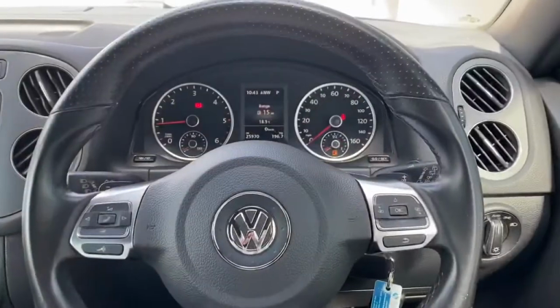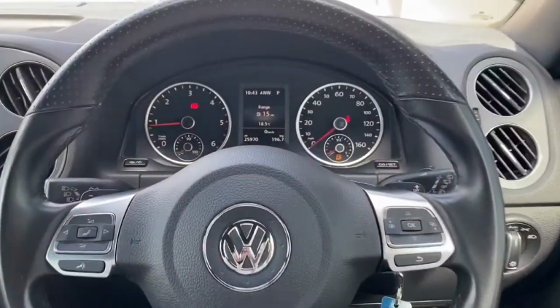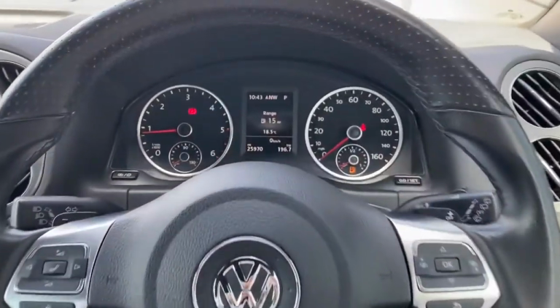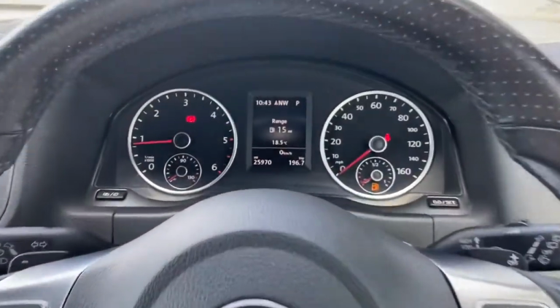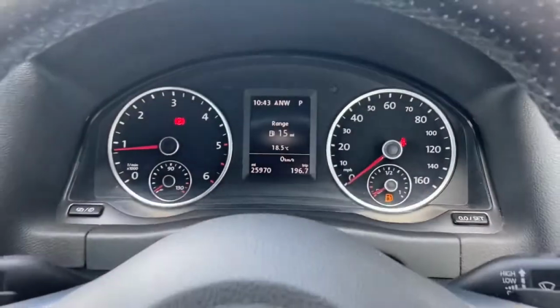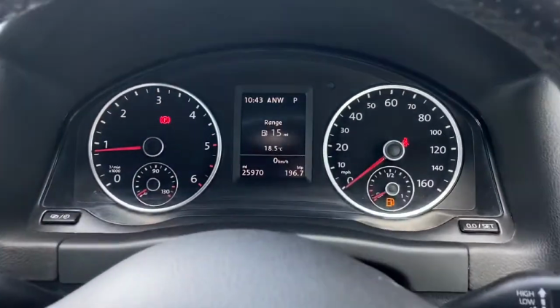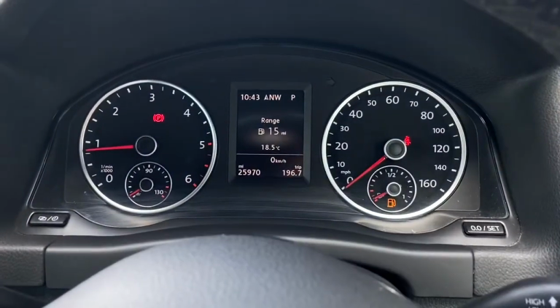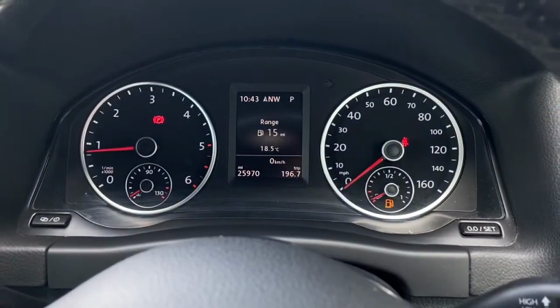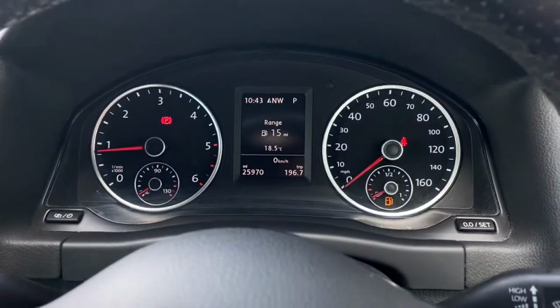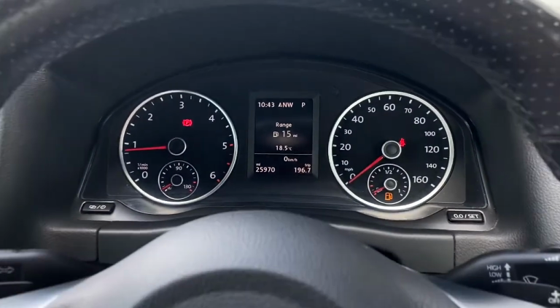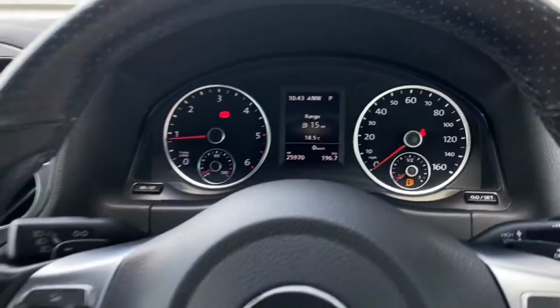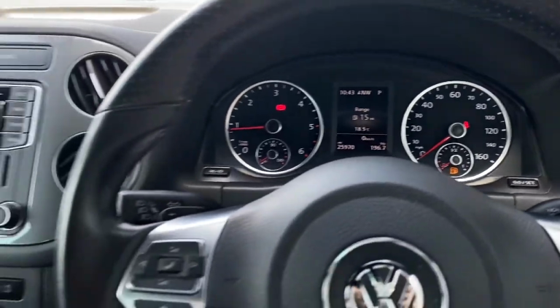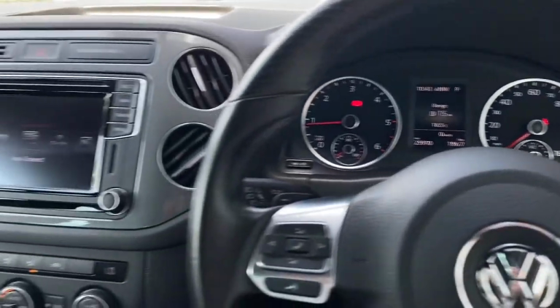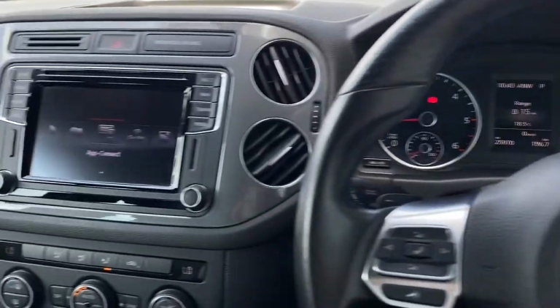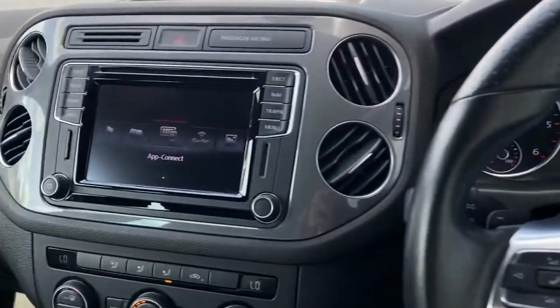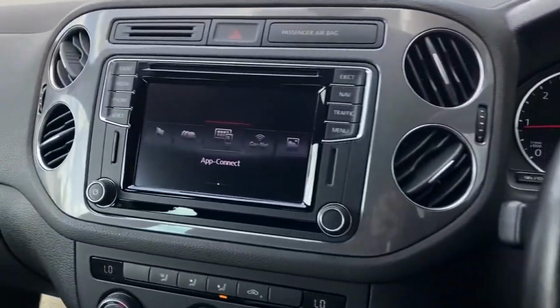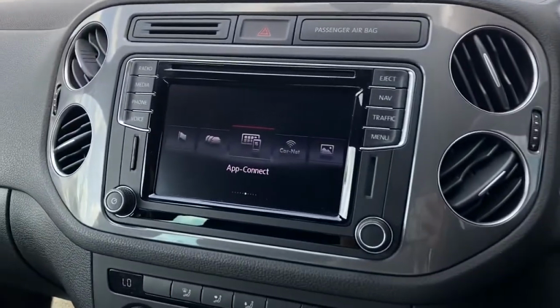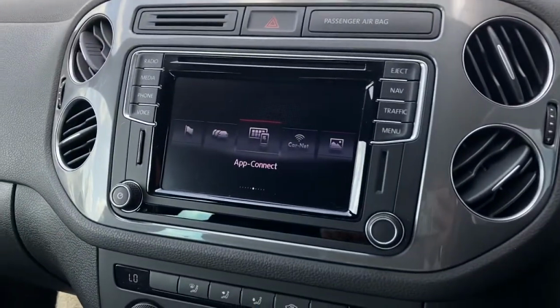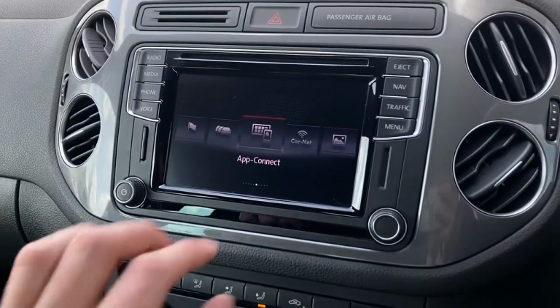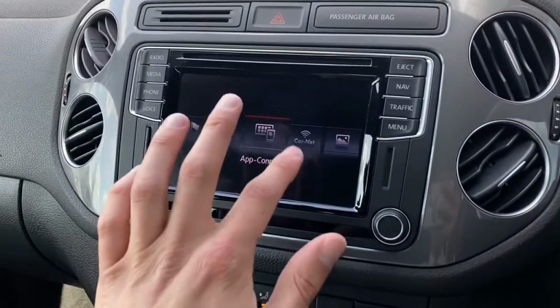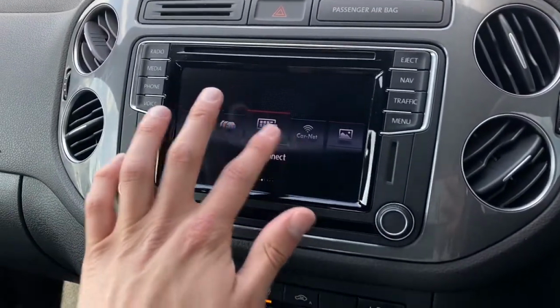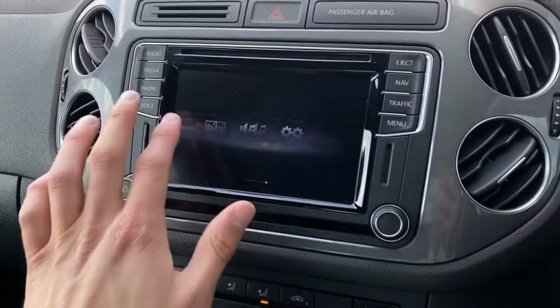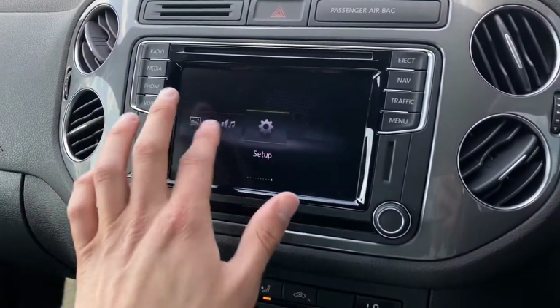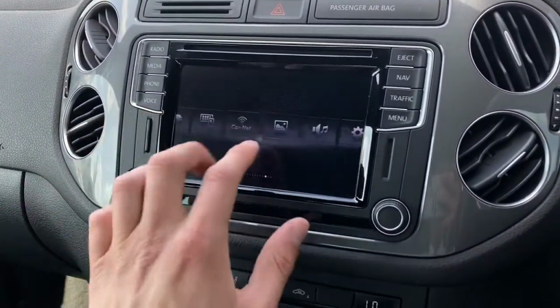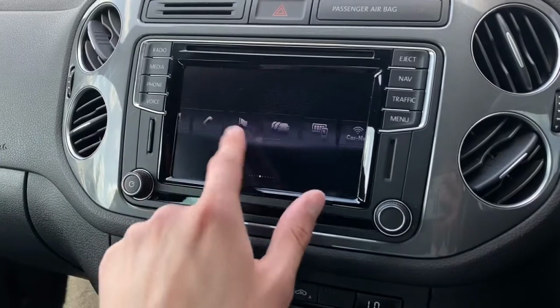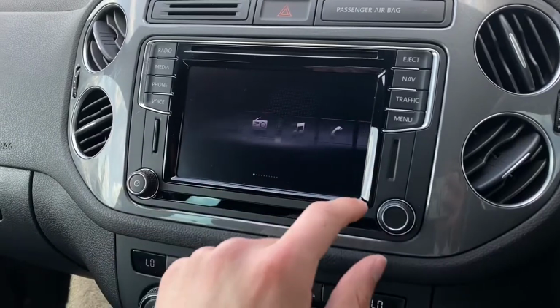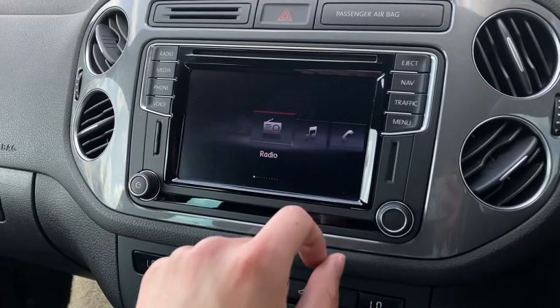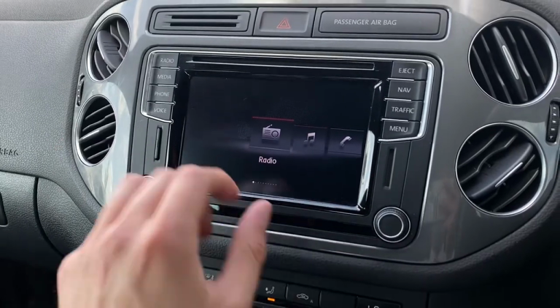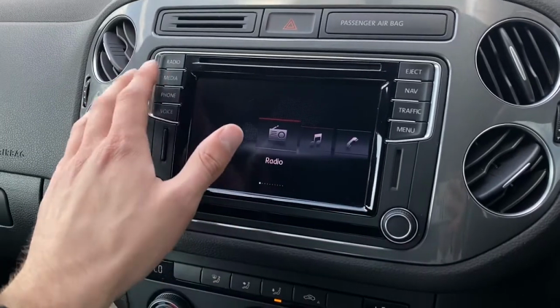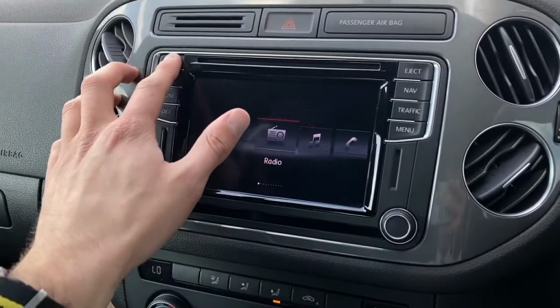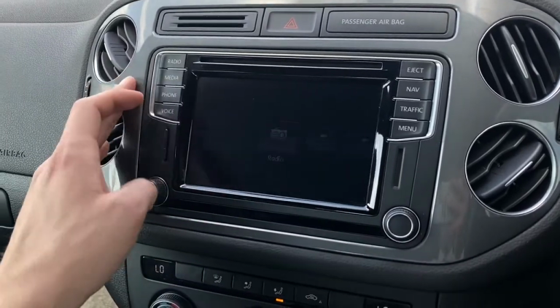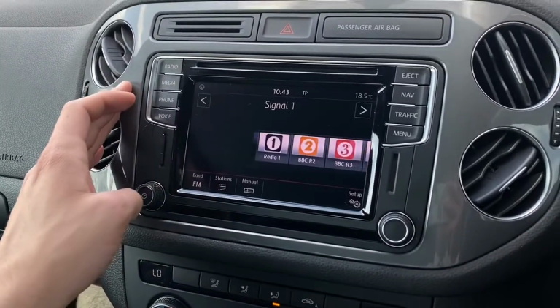Upon starting the vehicle, you are presented with a clean semi-digital instrument cluster, along with a 5-inch colour touchscreen display, which provides access to a wide range of functions, as demonstrated here.